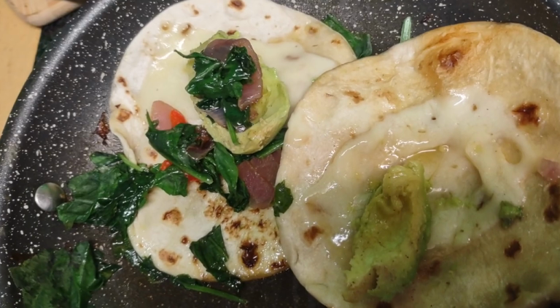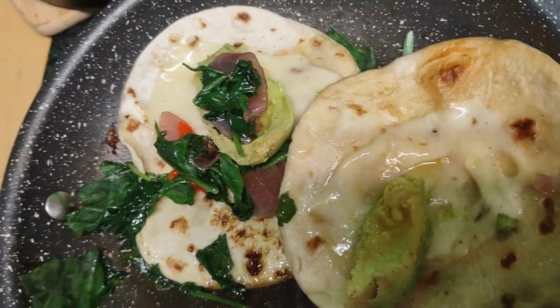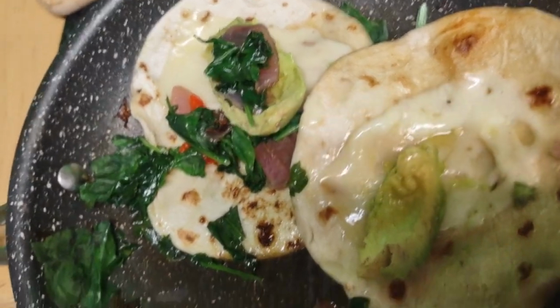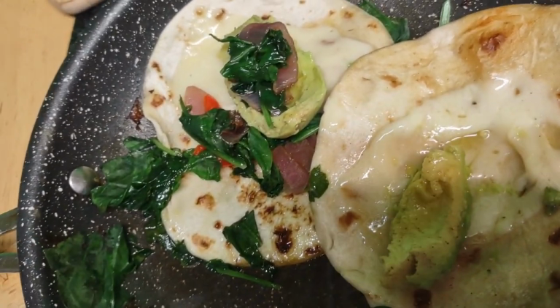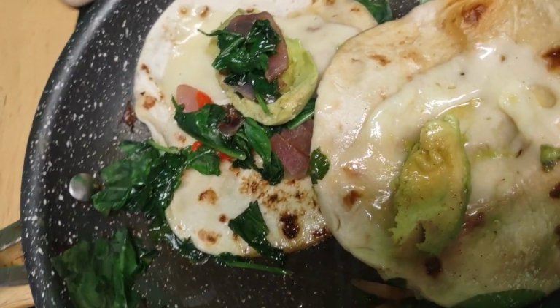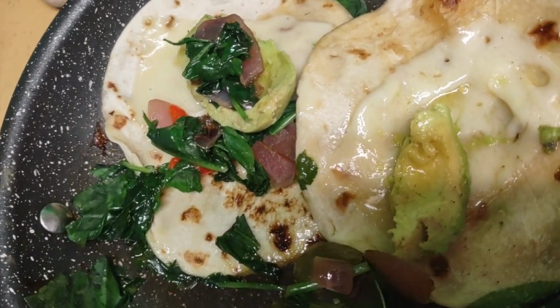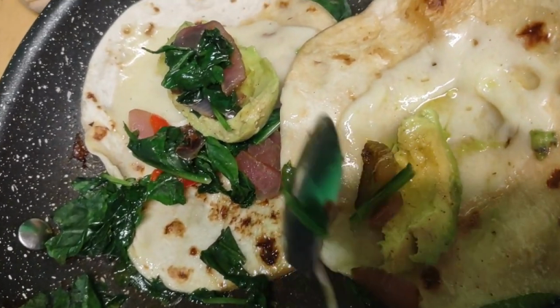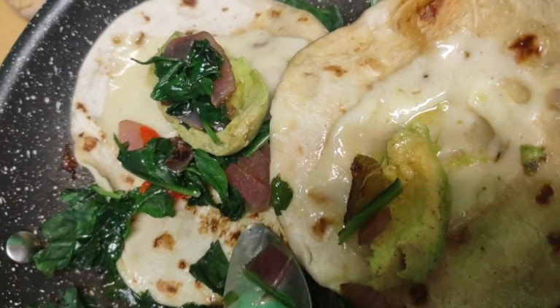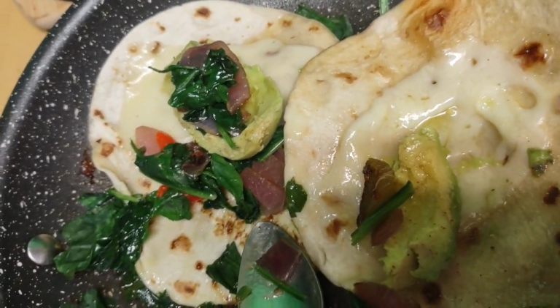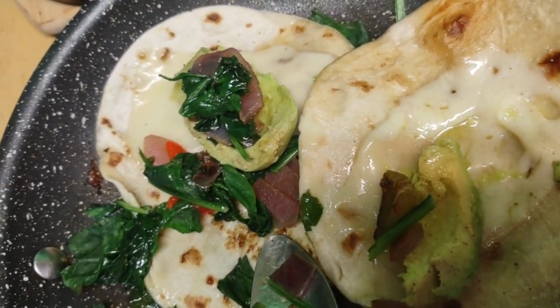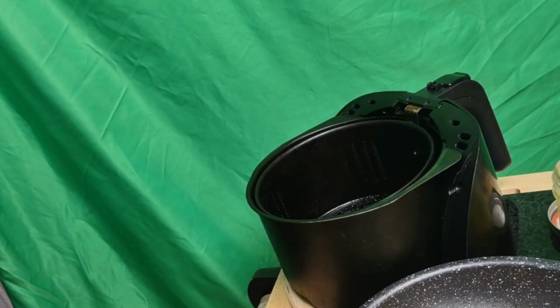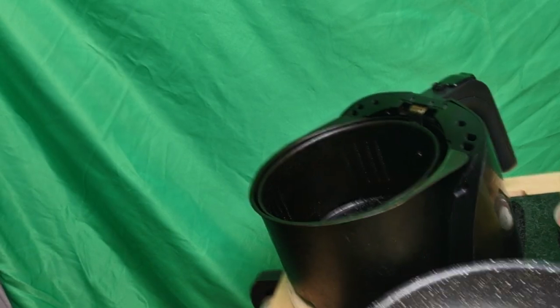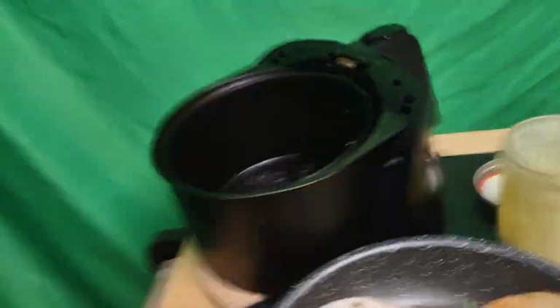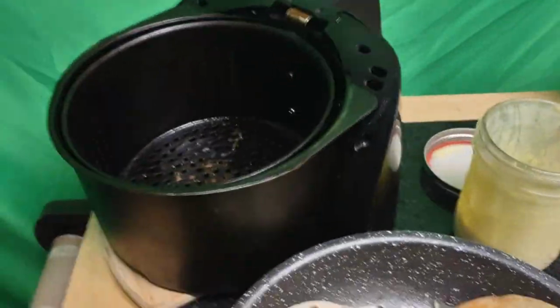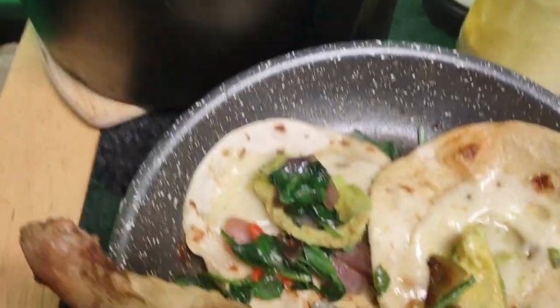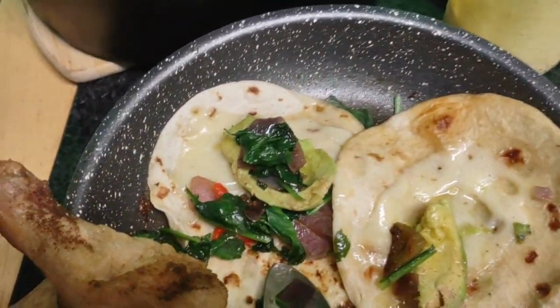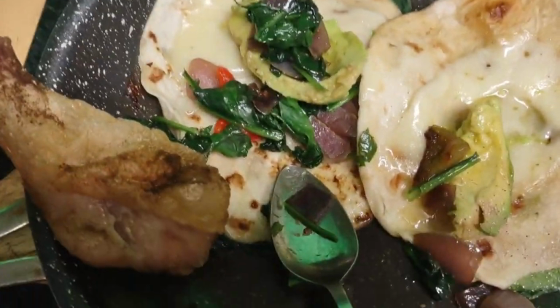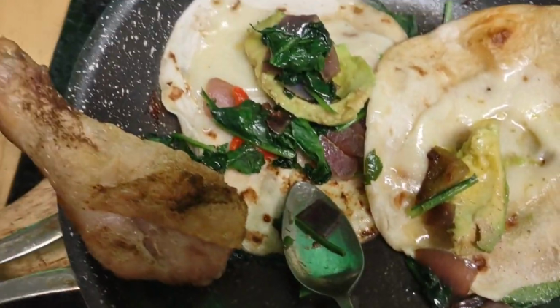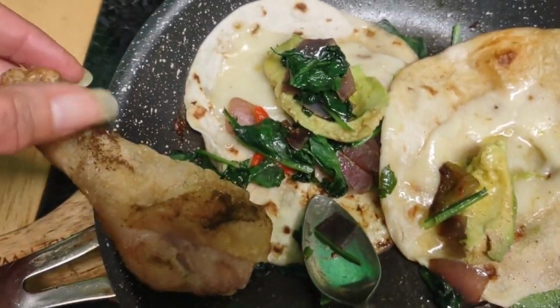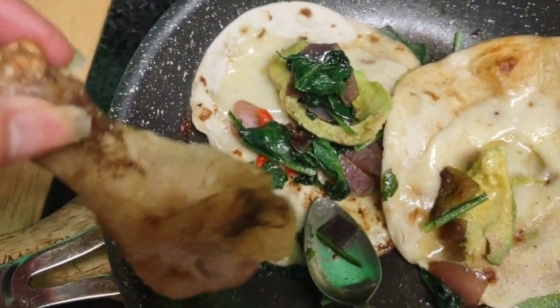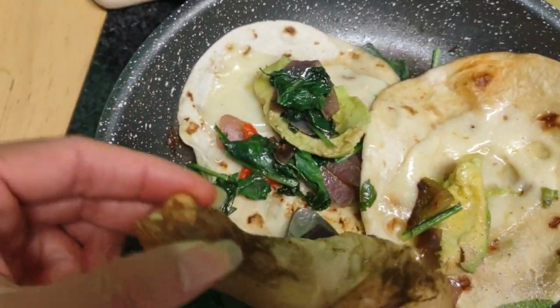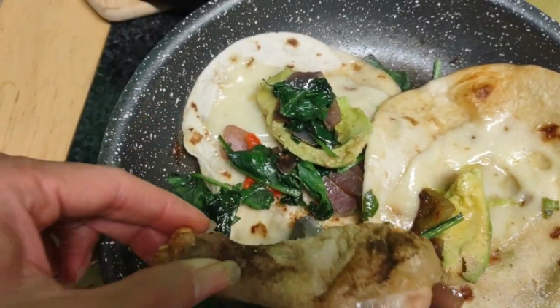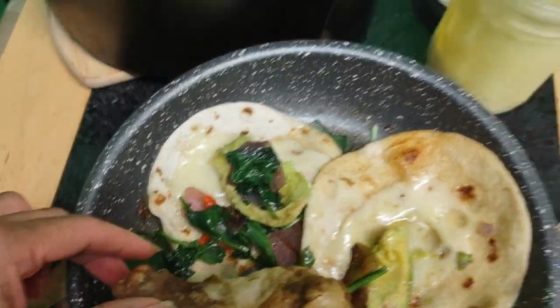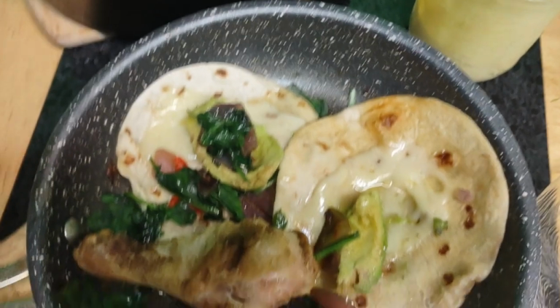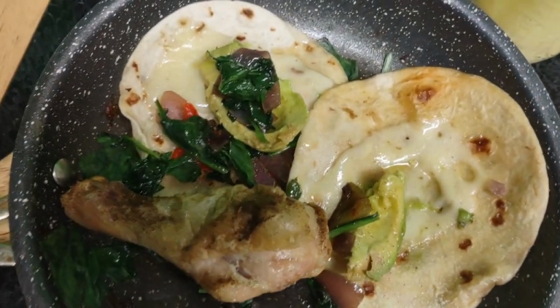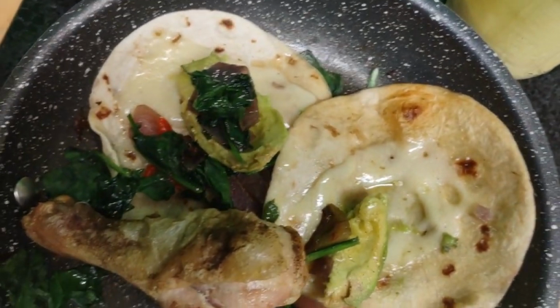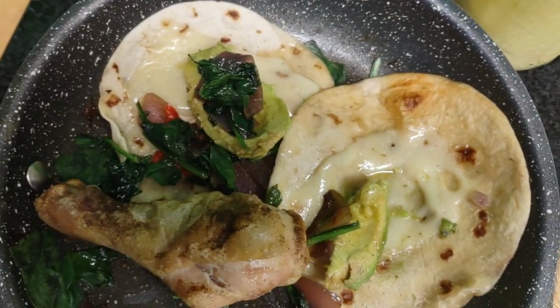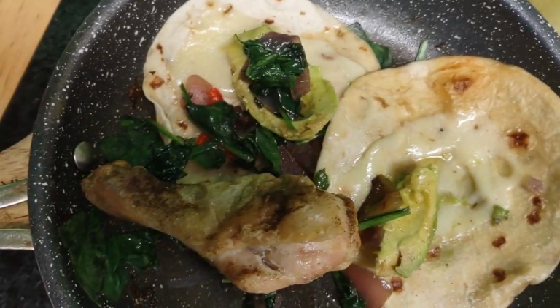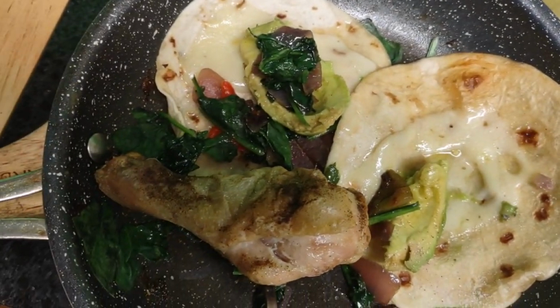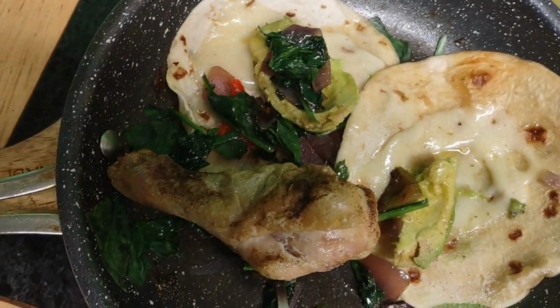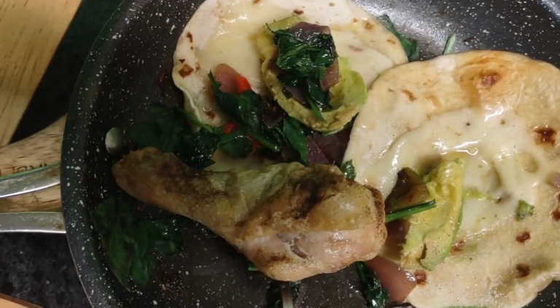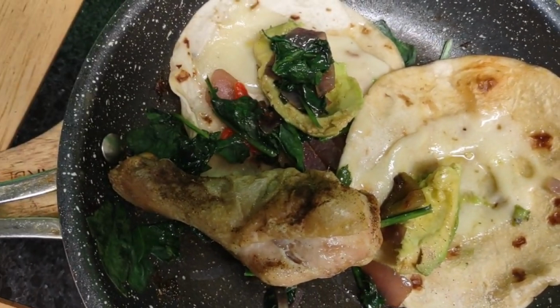I don't want to make a mess here because I'm working. Don't mind the background — I'm watching YouTube. I'm part of a group and I just wanted to show you this.